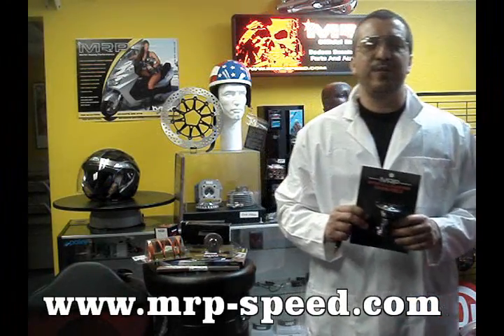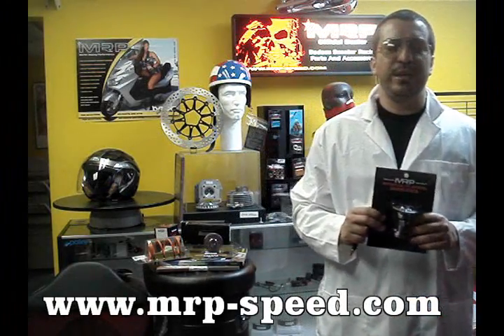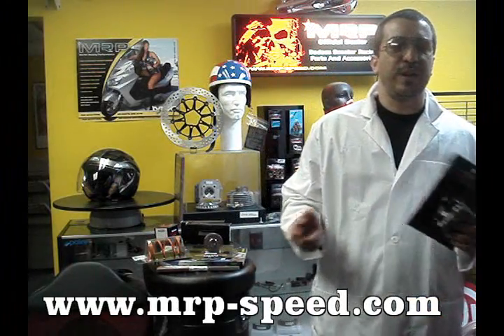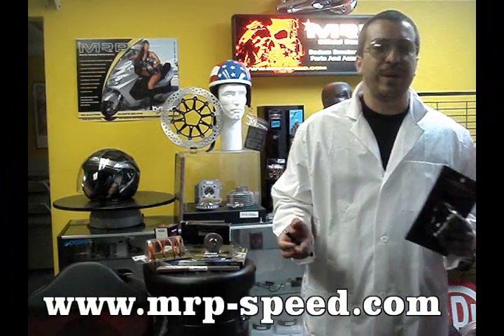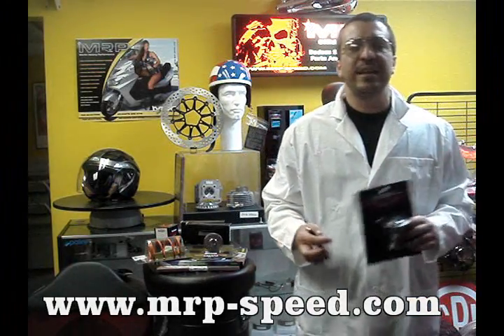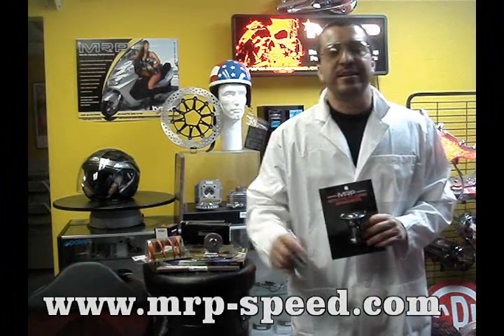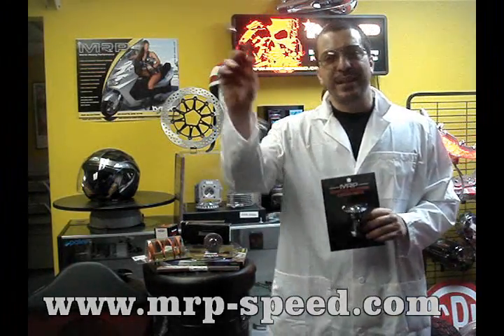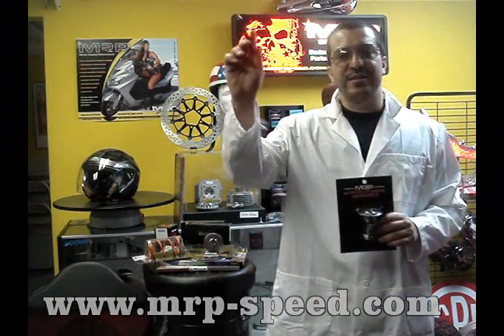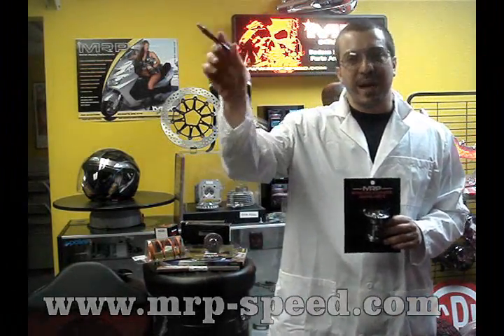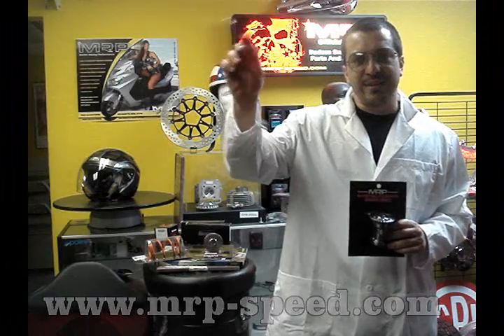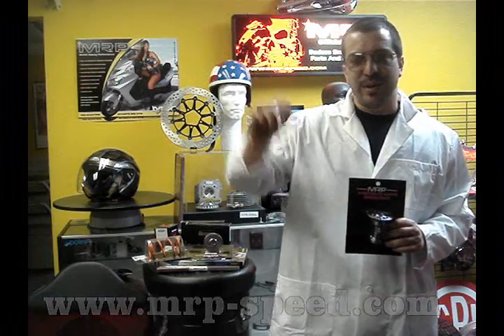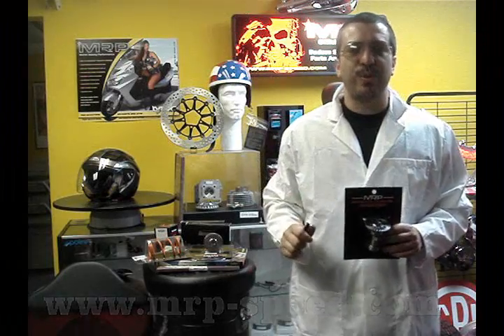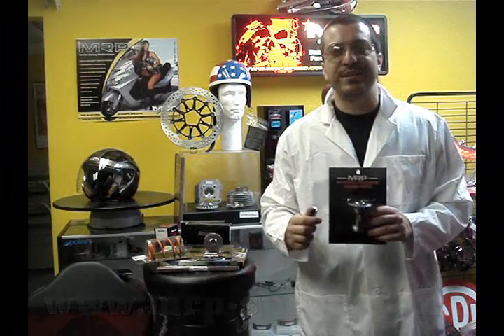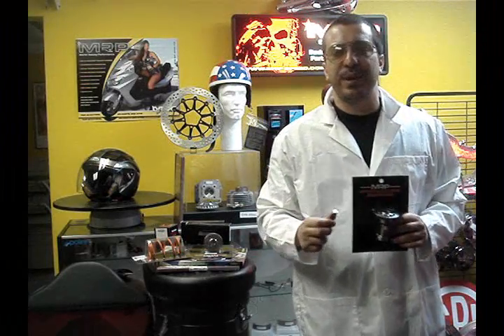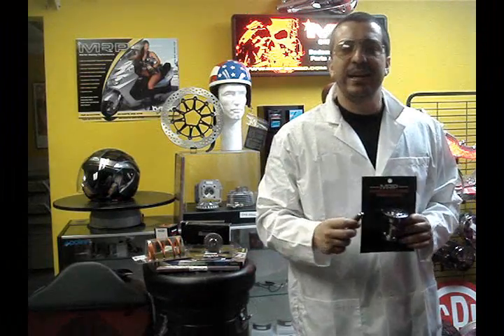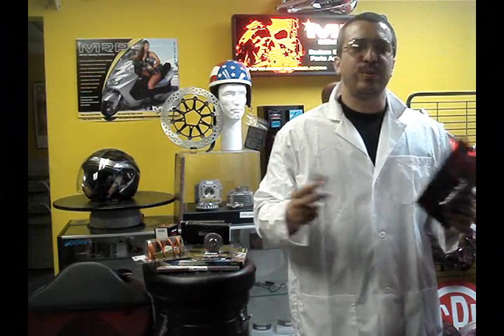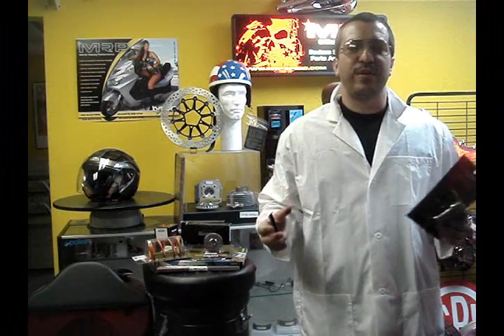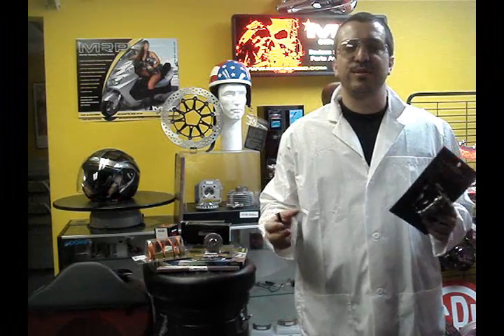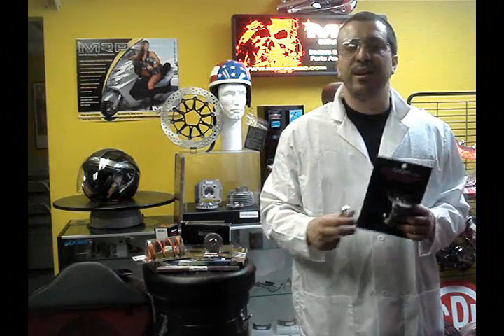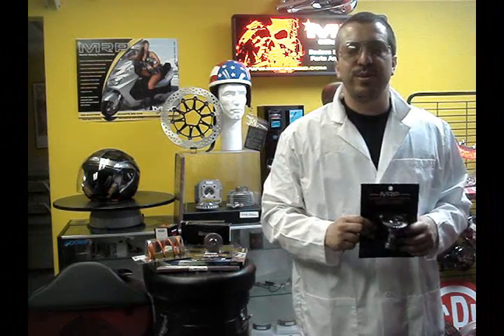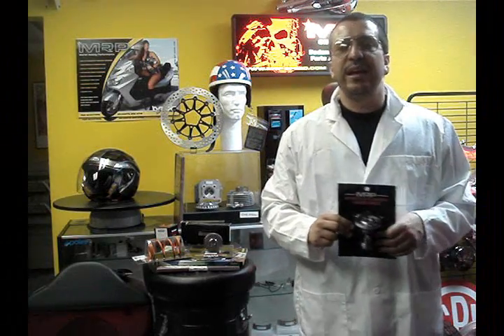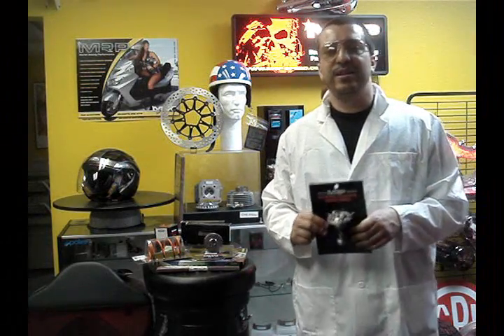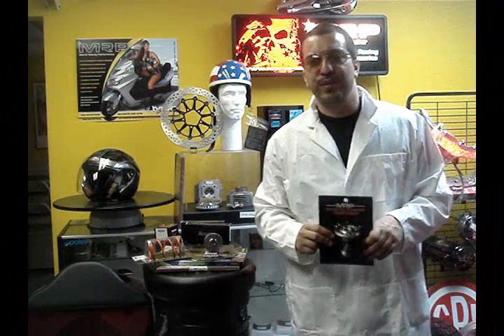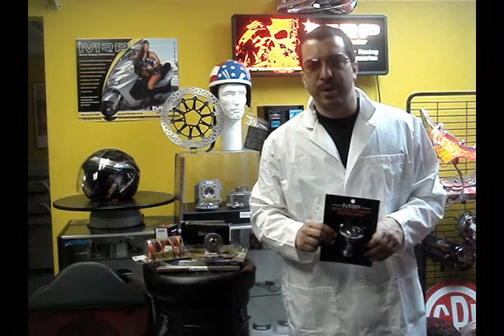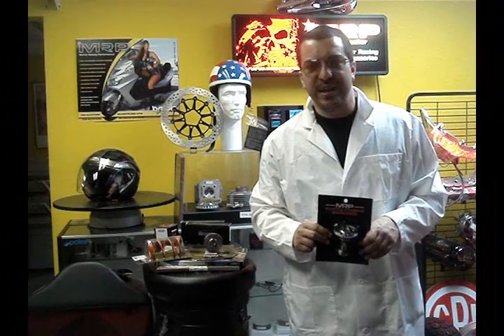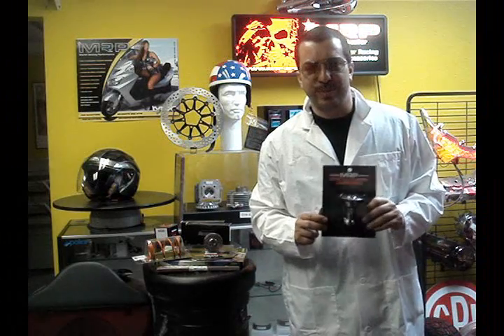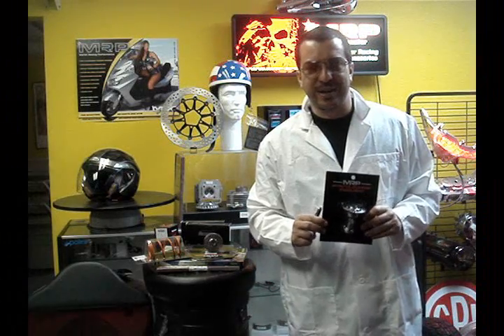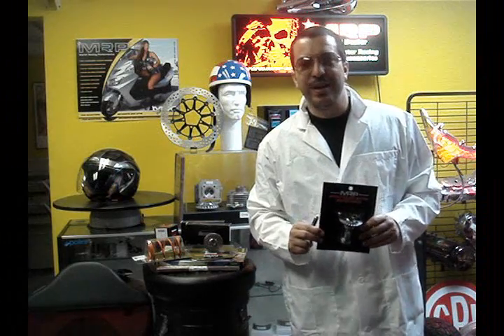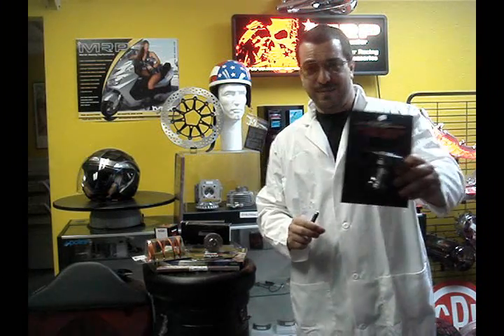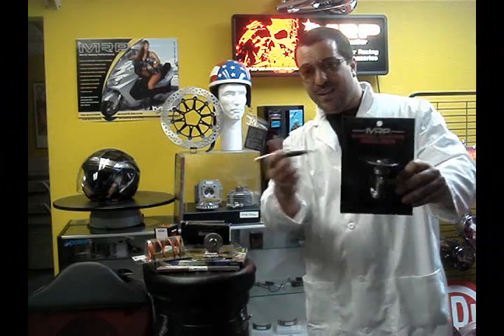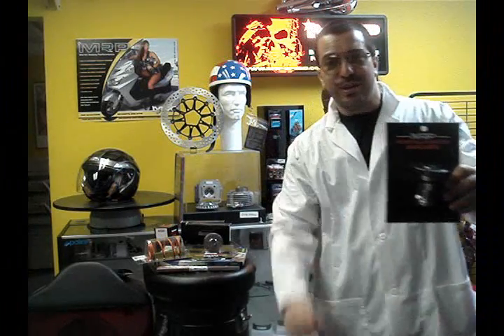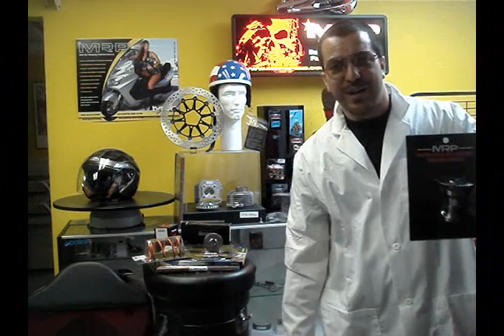If you need to find out where to buy this, click on "Places to Buy" in the right-hand corner — that's where we have our dealers and online stores. Again, www.mrp-speed.com. Get yourself a cam.